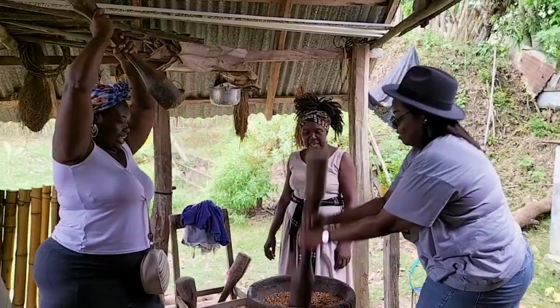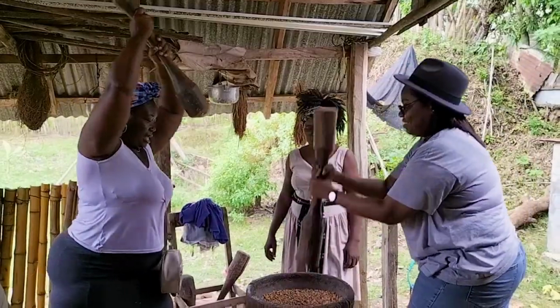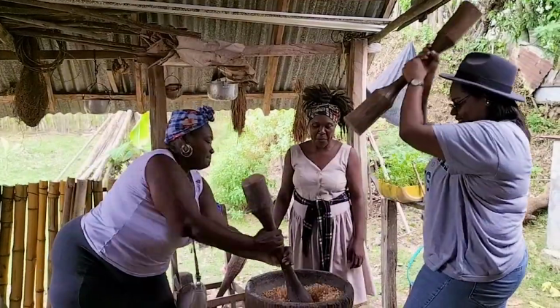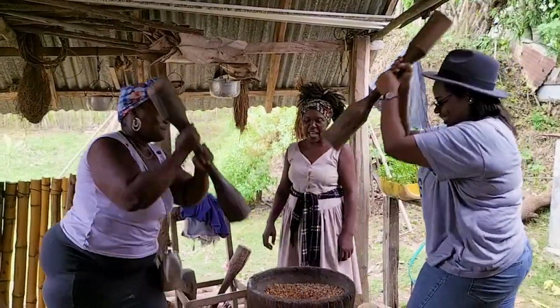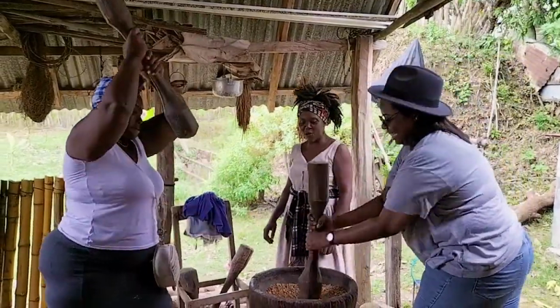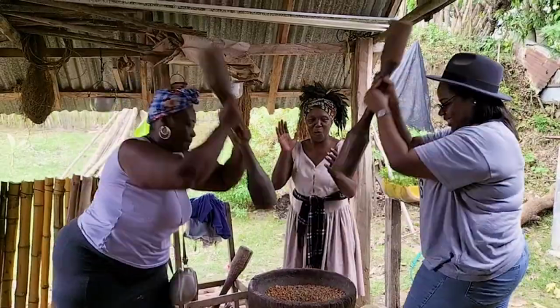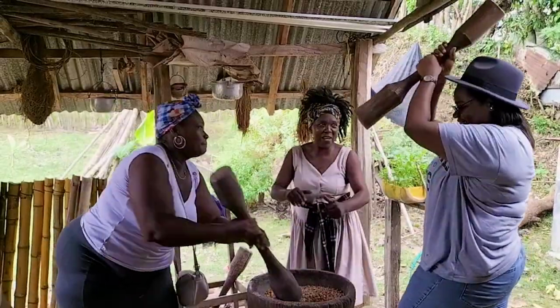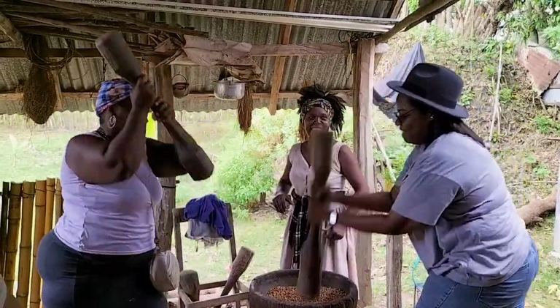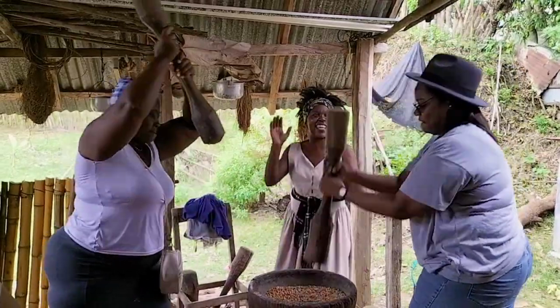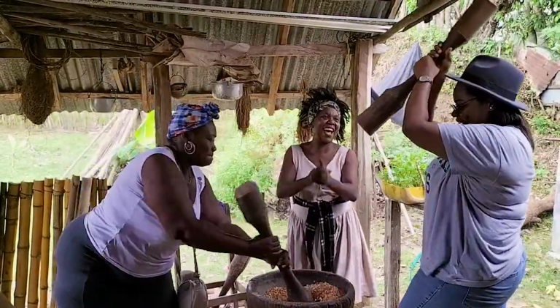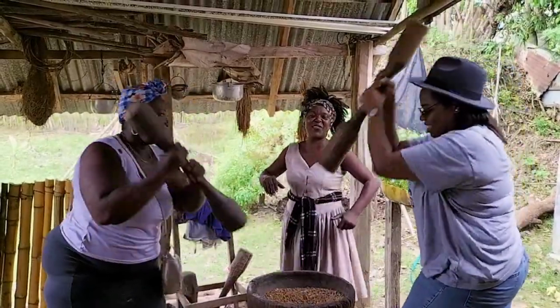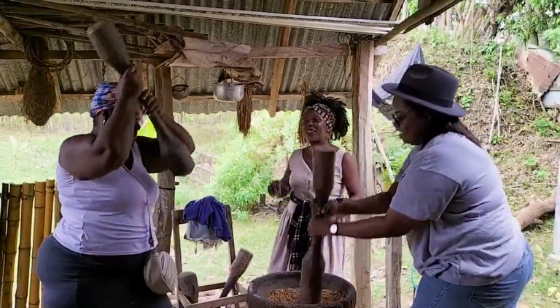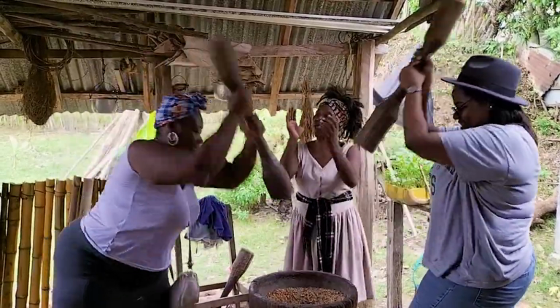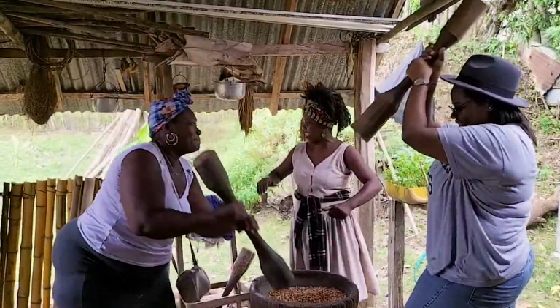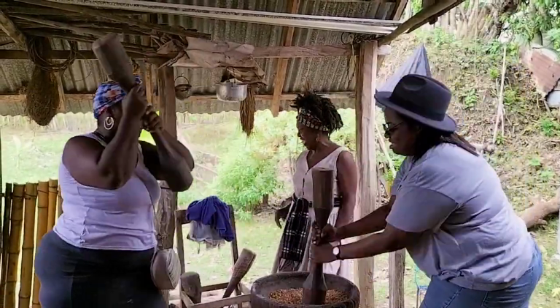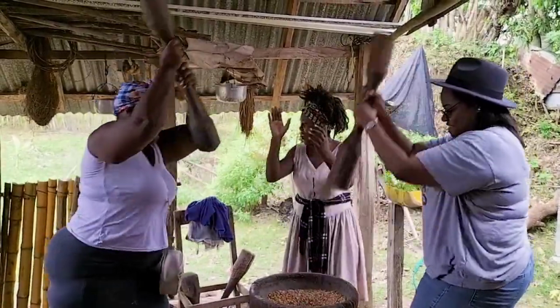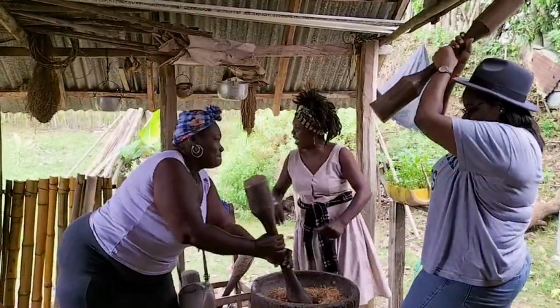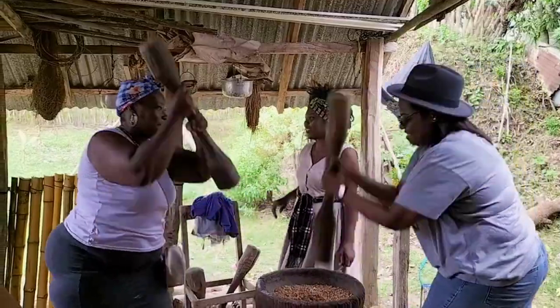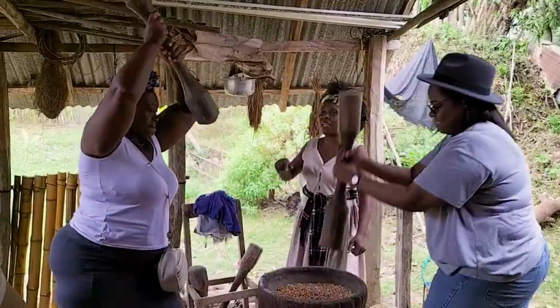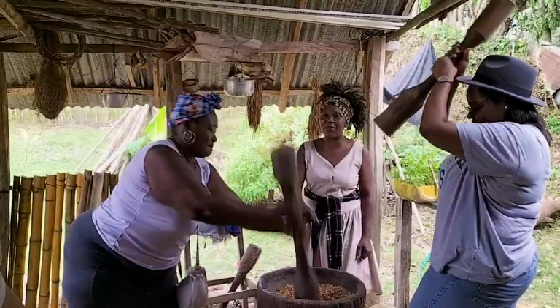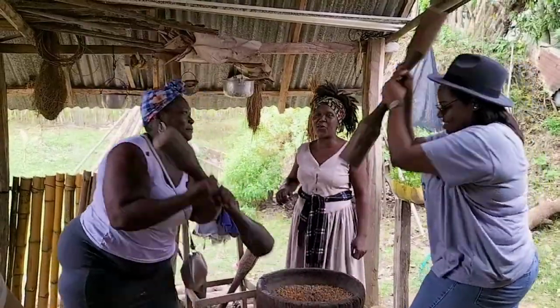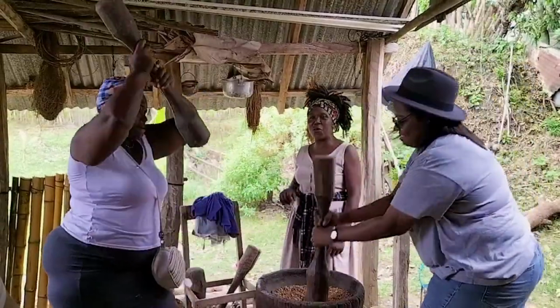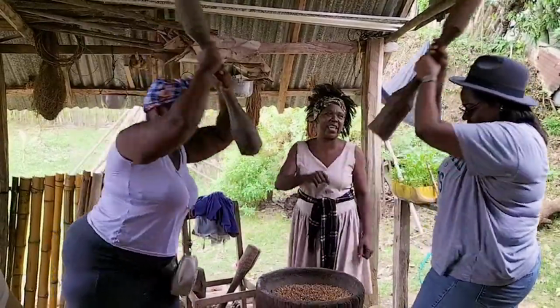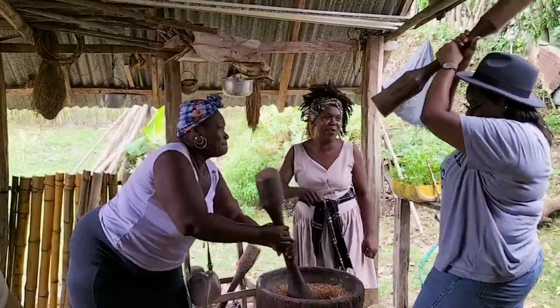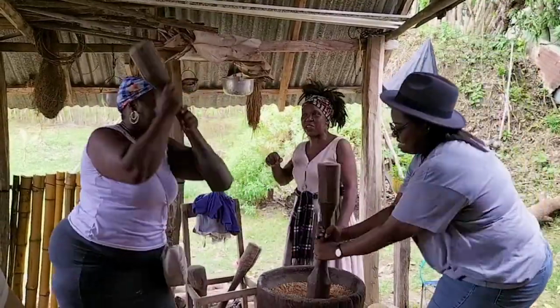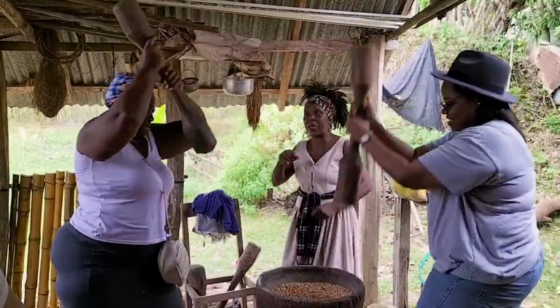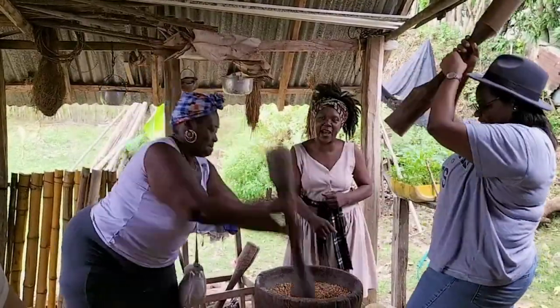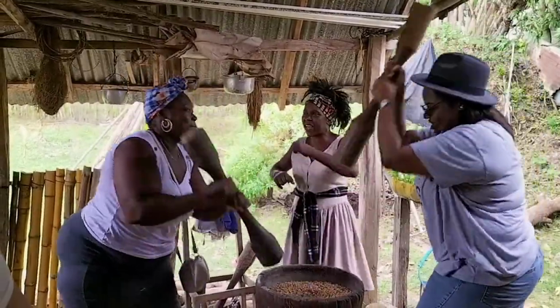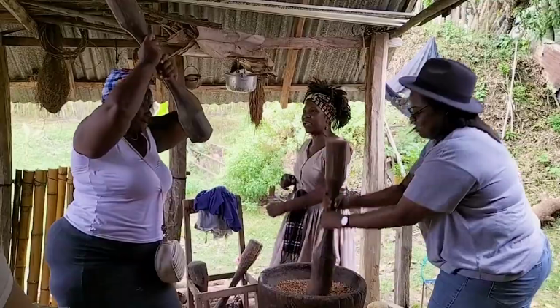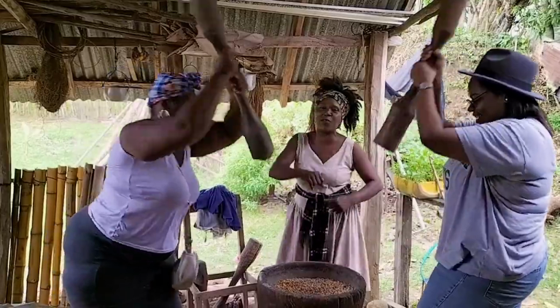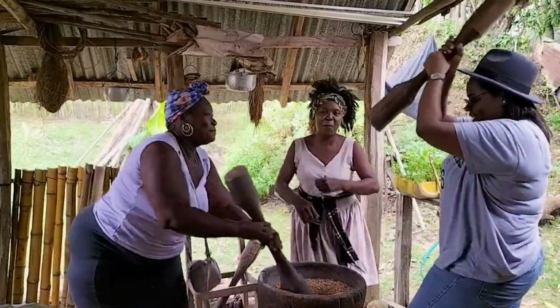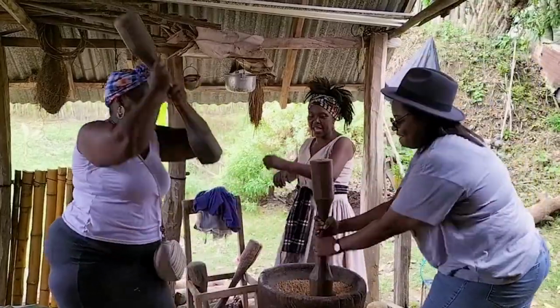Quien lo pila no lo come, que está sentado sí lo come. Y yo que lo estoy pilando no me gano ni el pegao, arremáchalo.